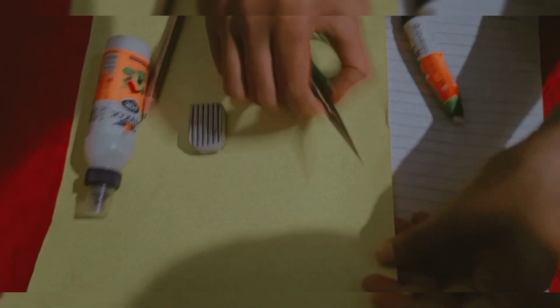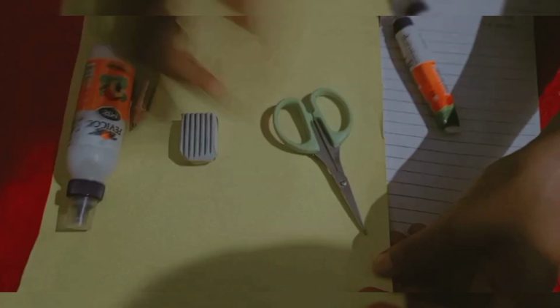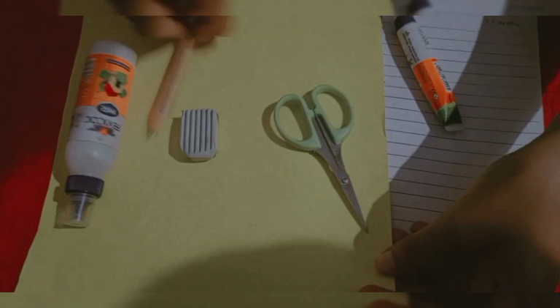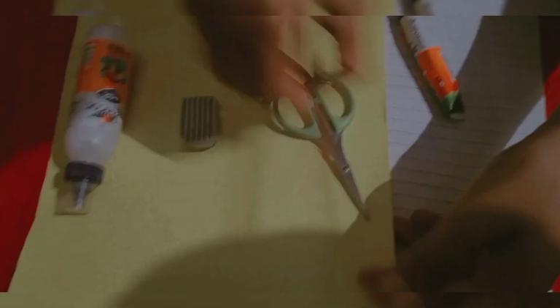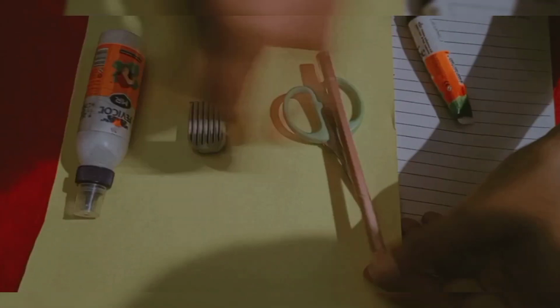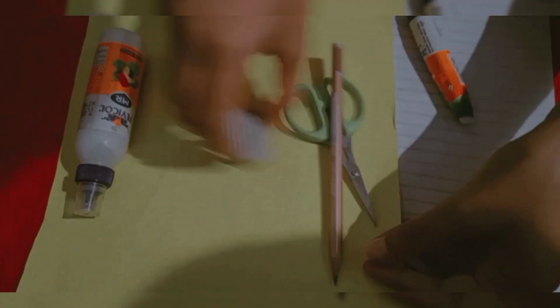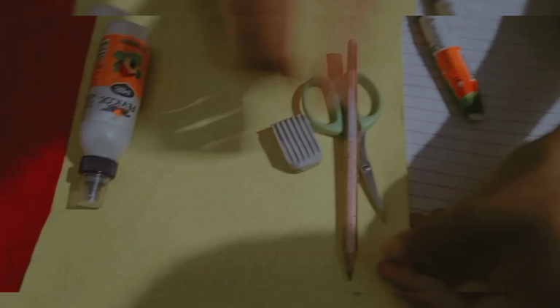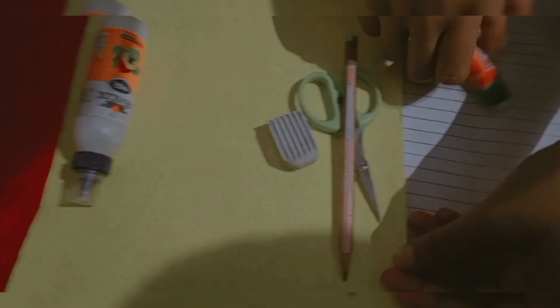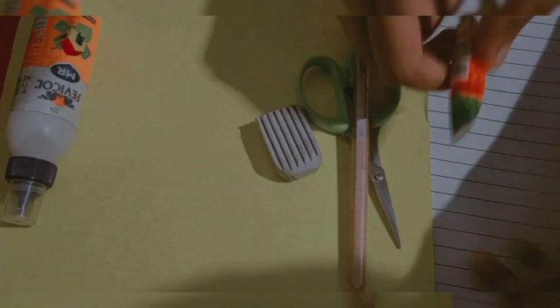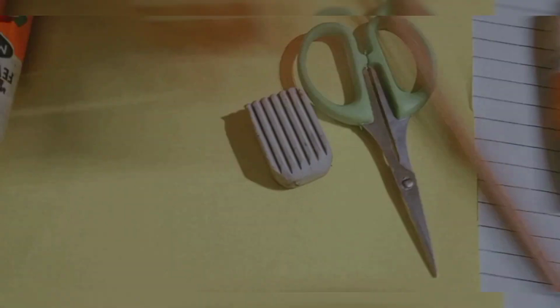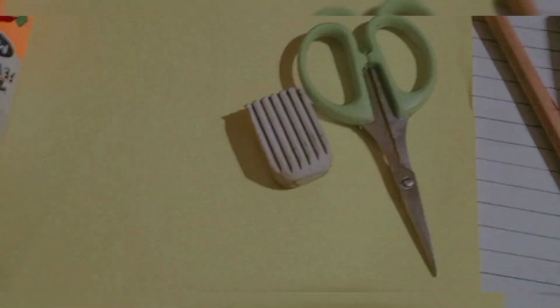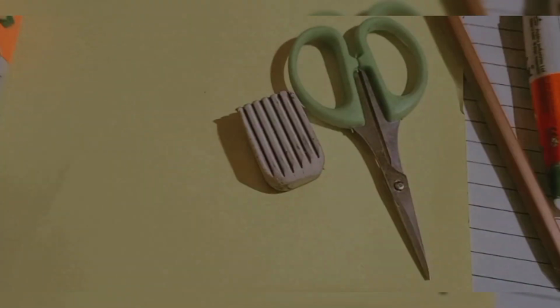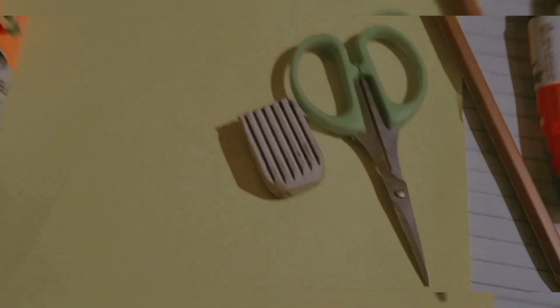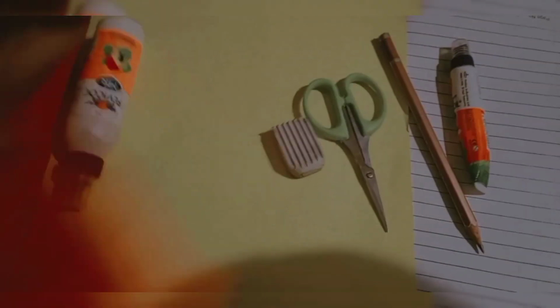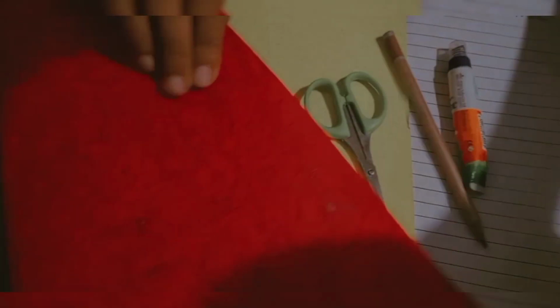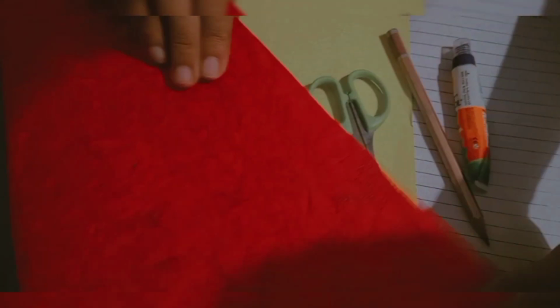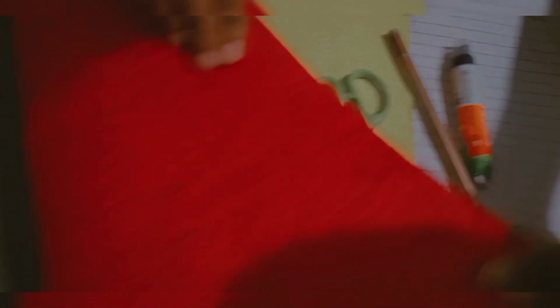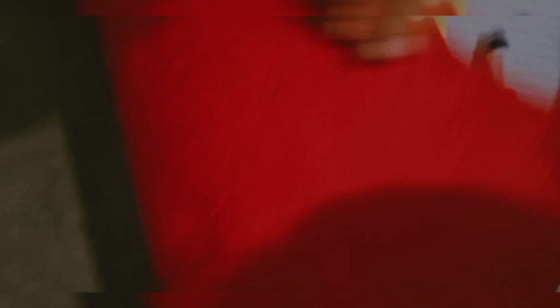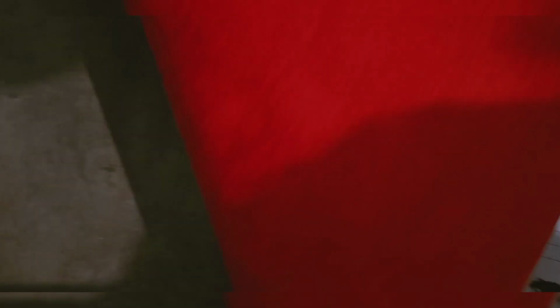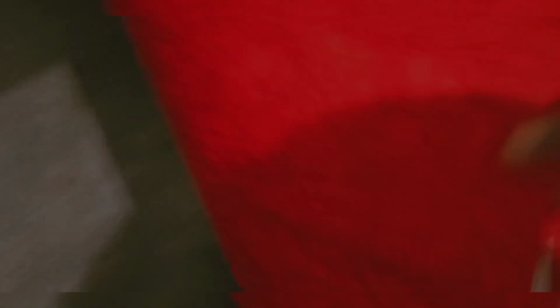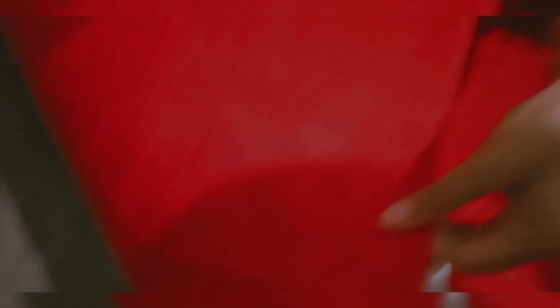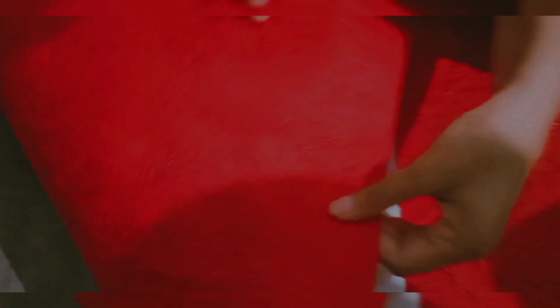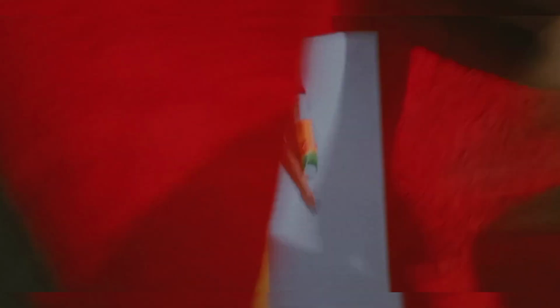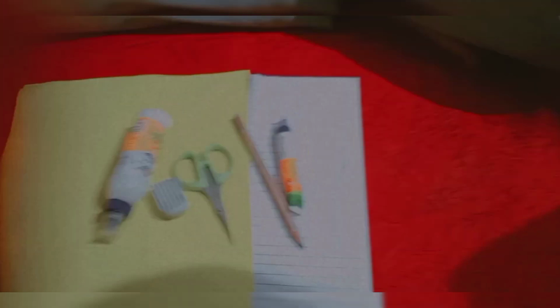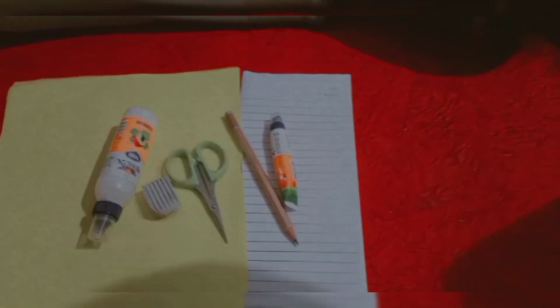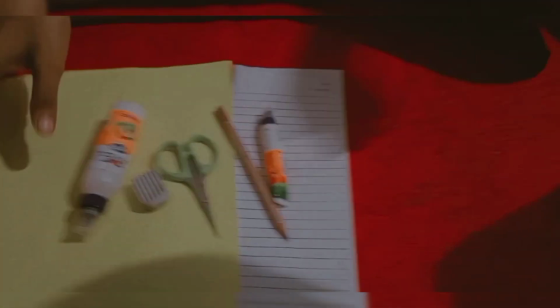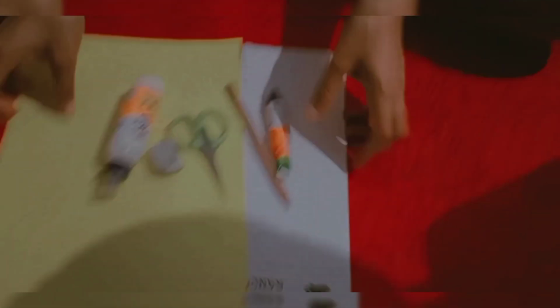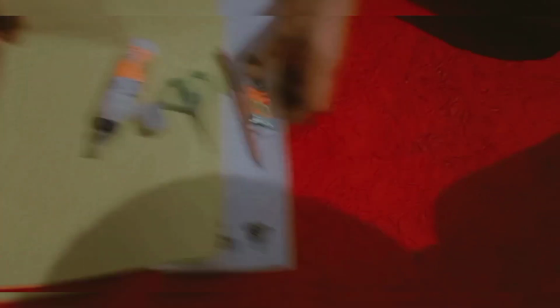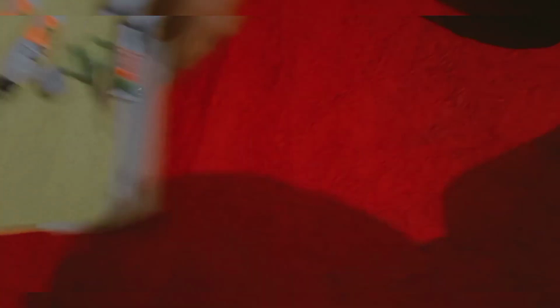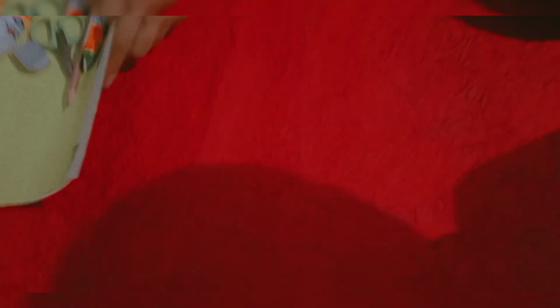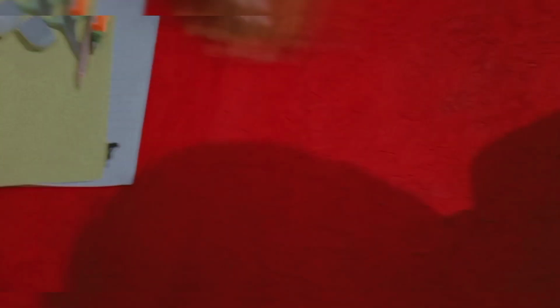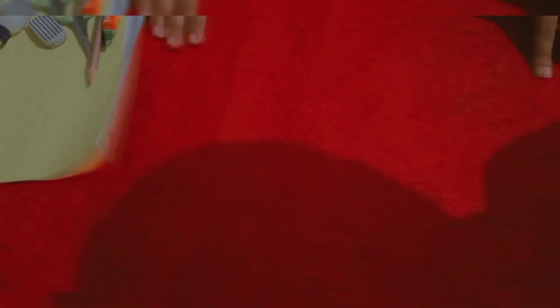The materials you'll need are: scissors, pencil, eraser, glue, and a helmet paper sheet. This is a big chart paper that you can purchase from the market.